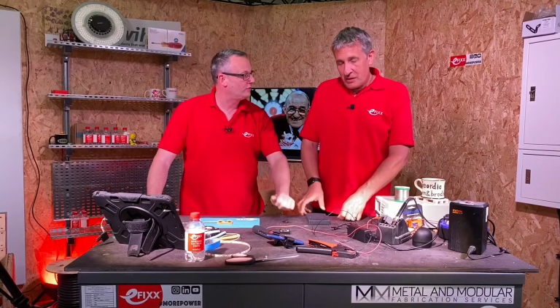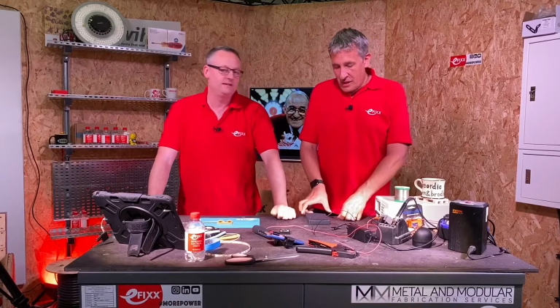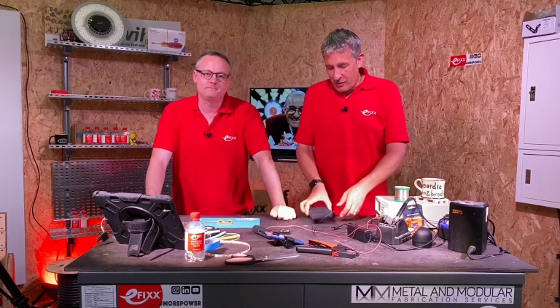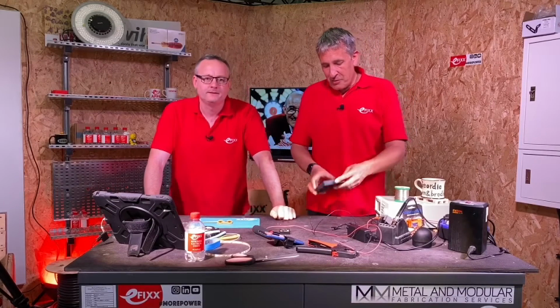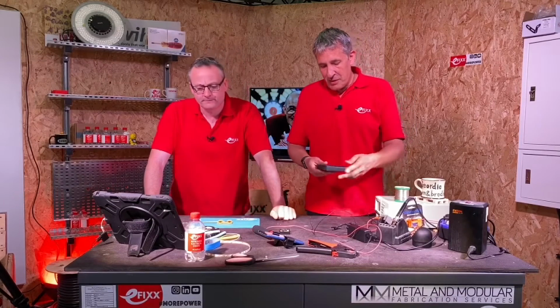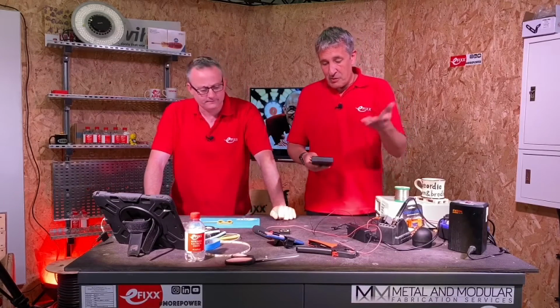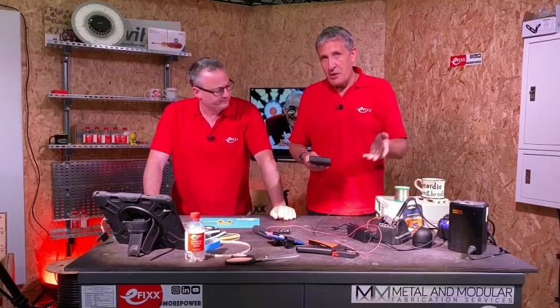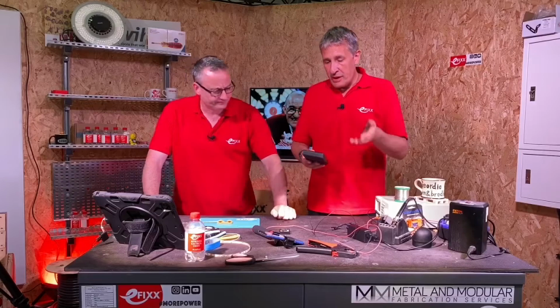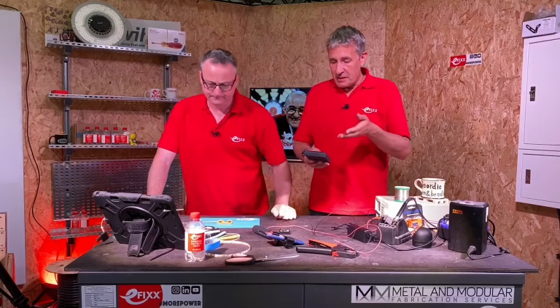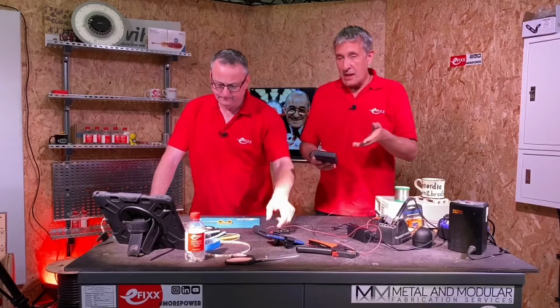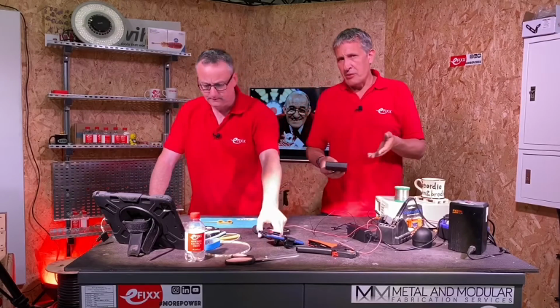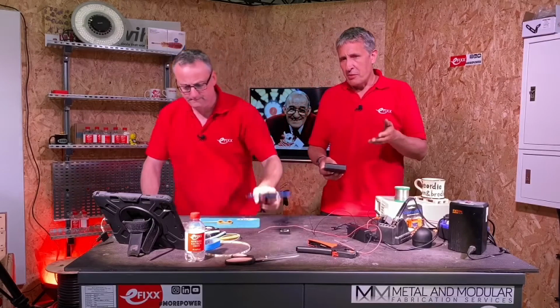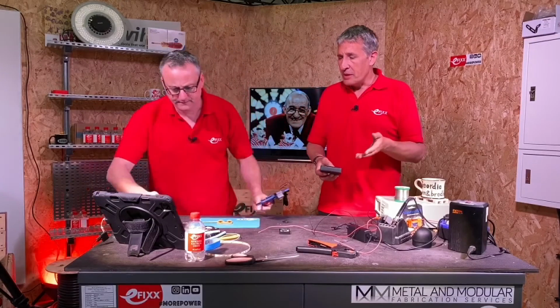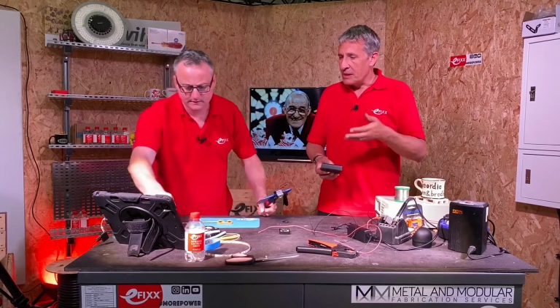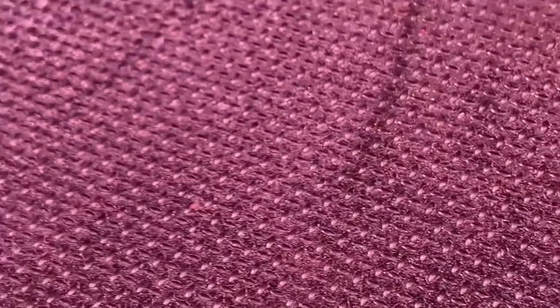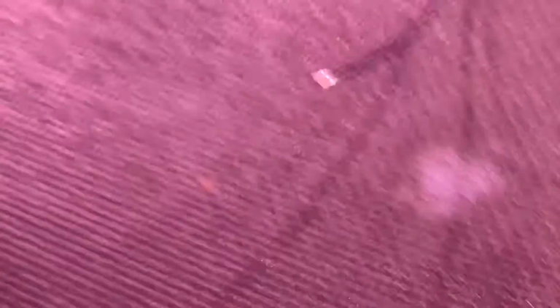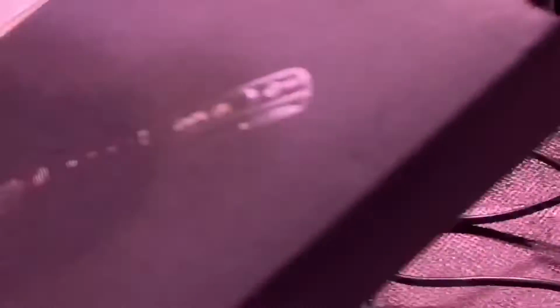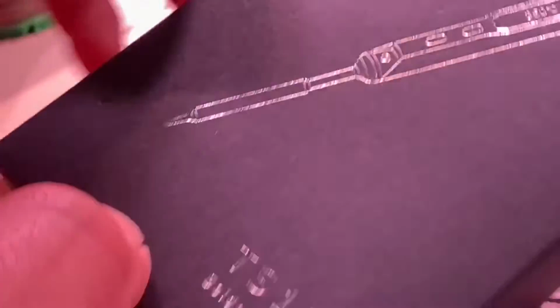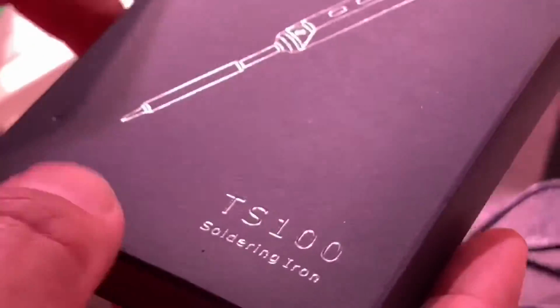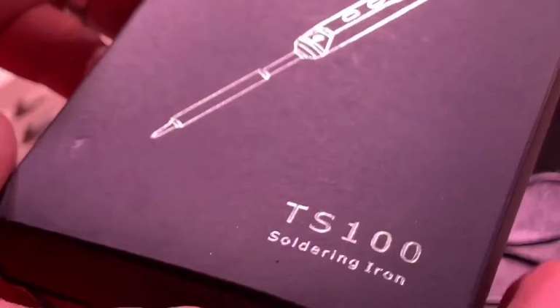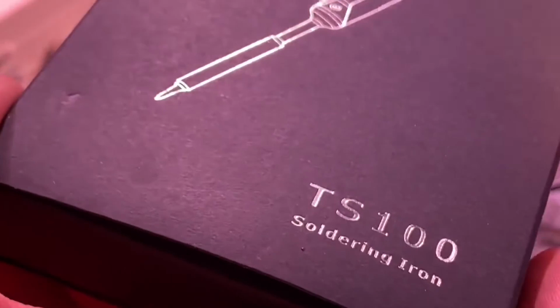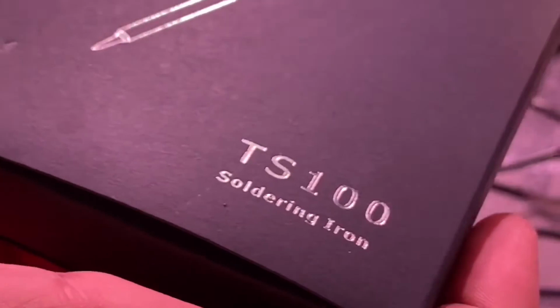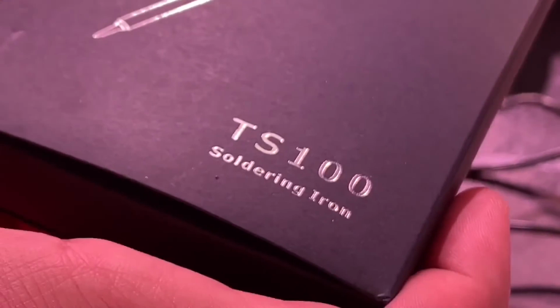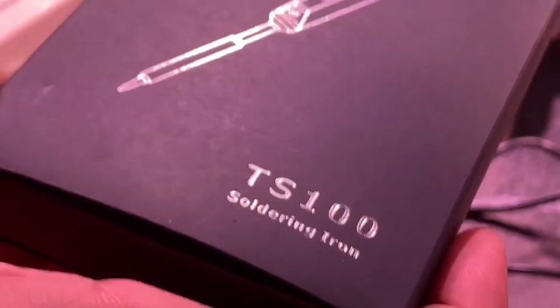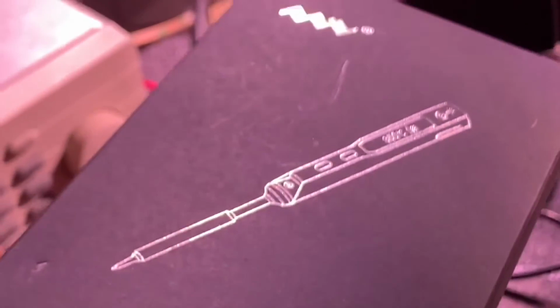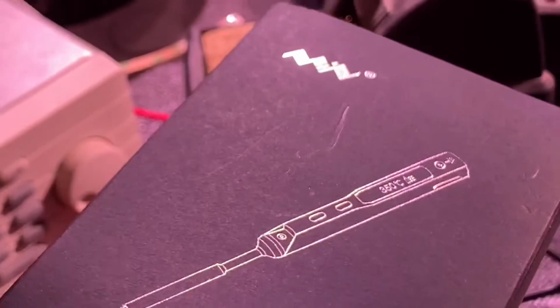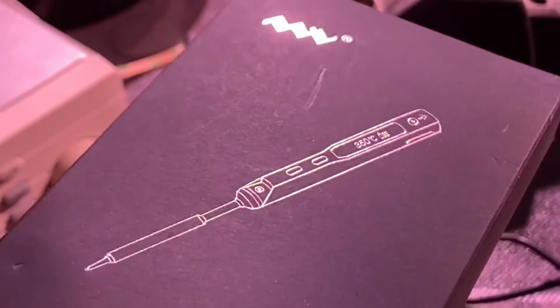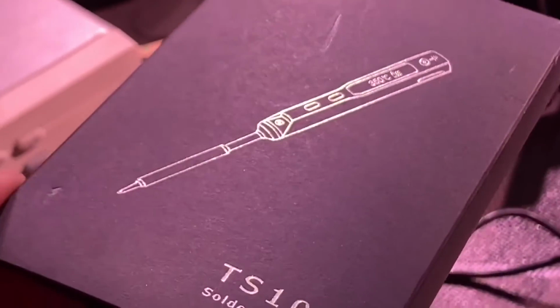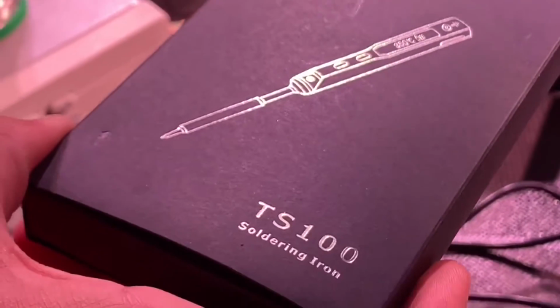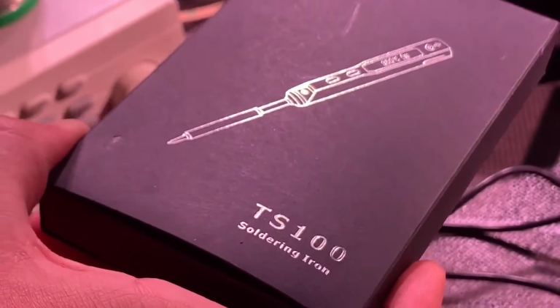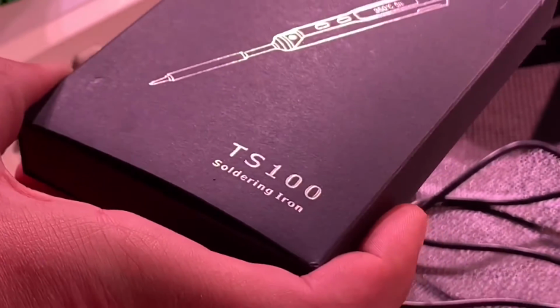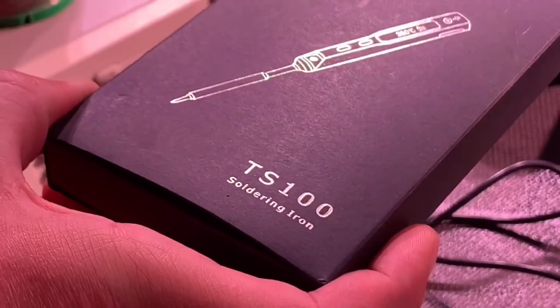So you're saying you found this TS-100 that will probably be a nice compromise for somebody who's doing occasional soldering joints? Yeah, so I did some research and this TS-100 kept coming up in the various videos and reviews. And it's available from an online retailer with next day delivery for free, so I thought I'd get one.